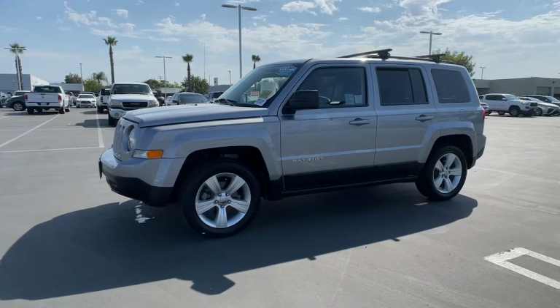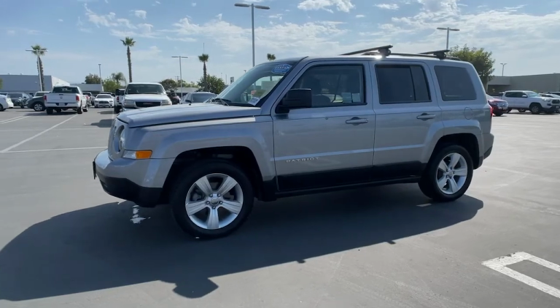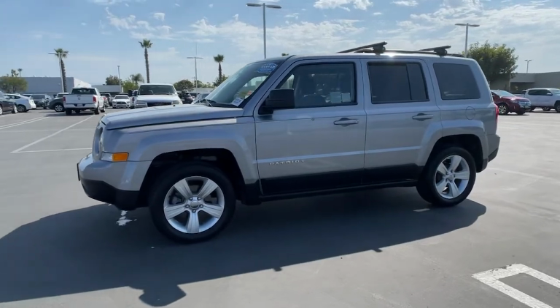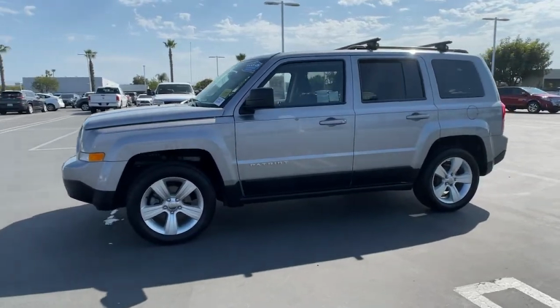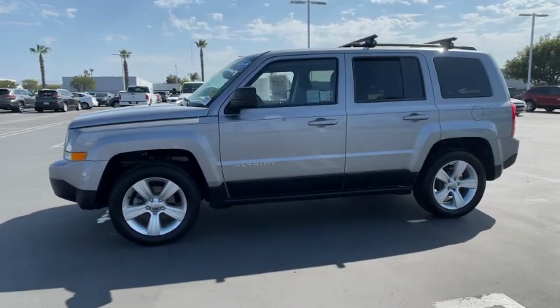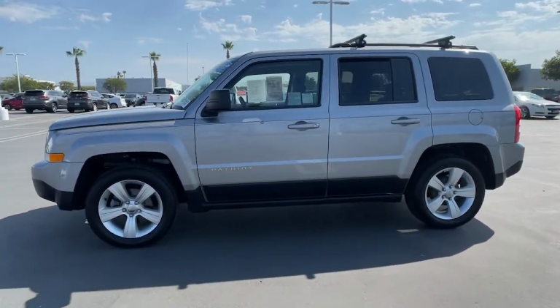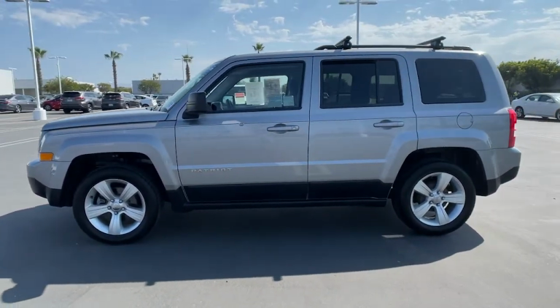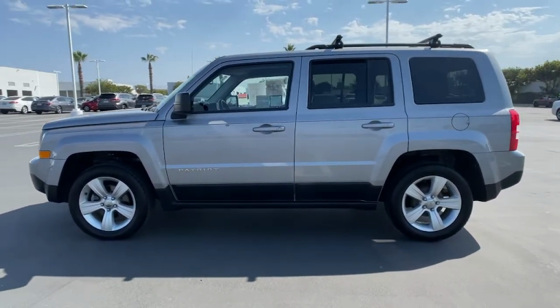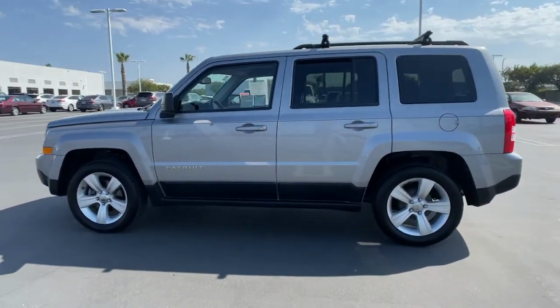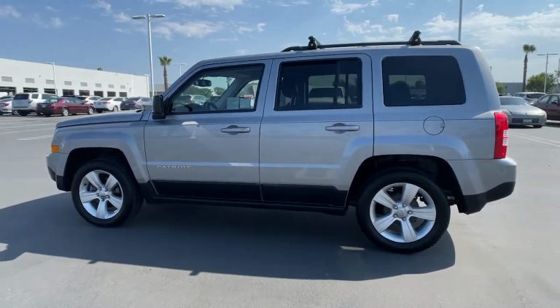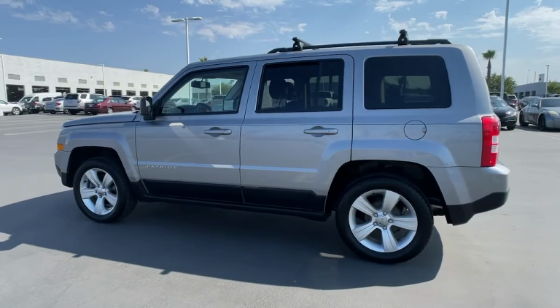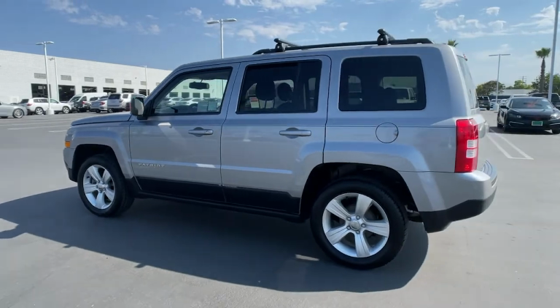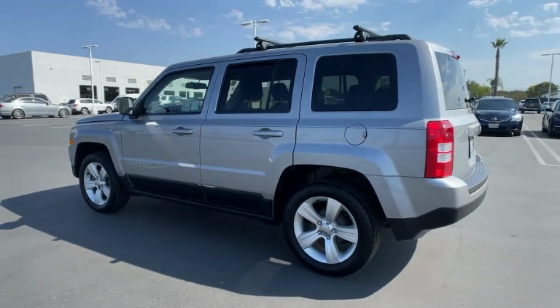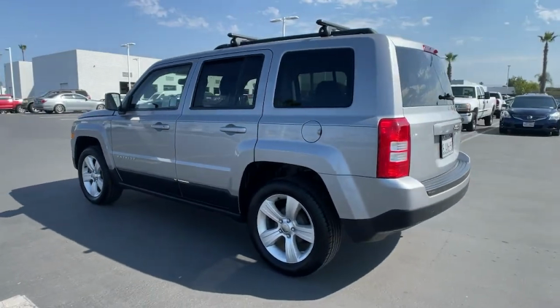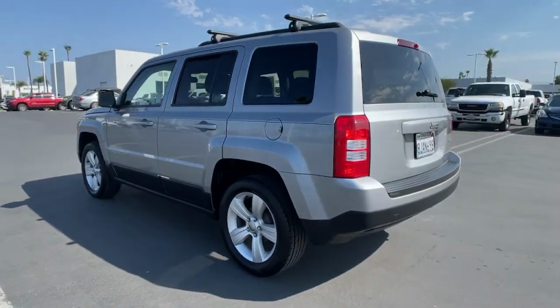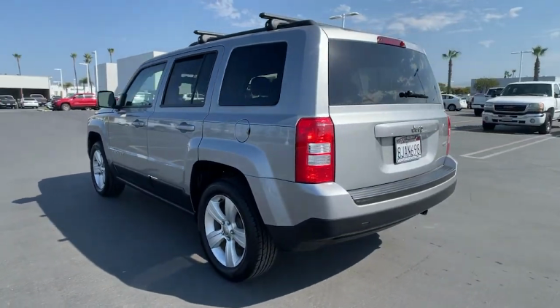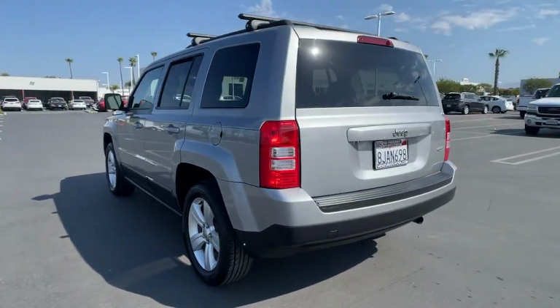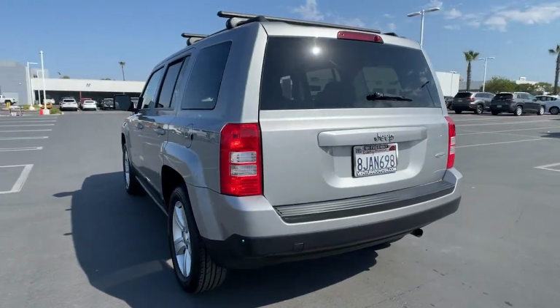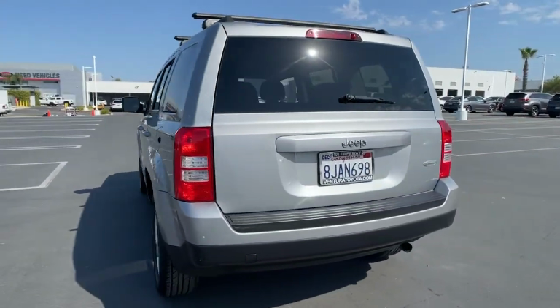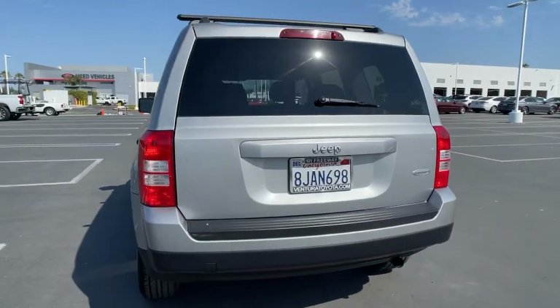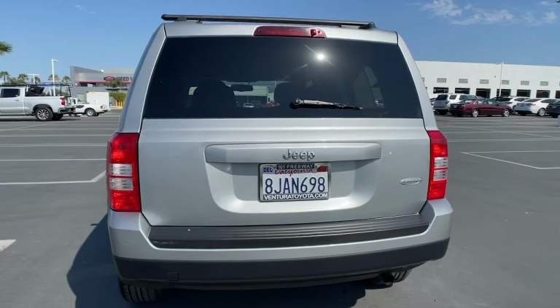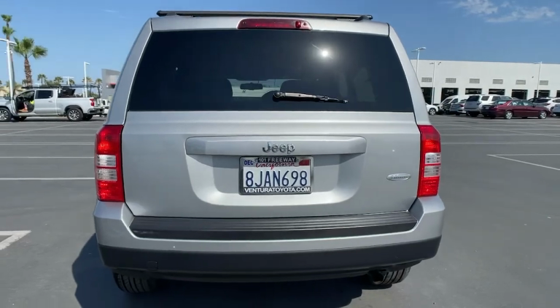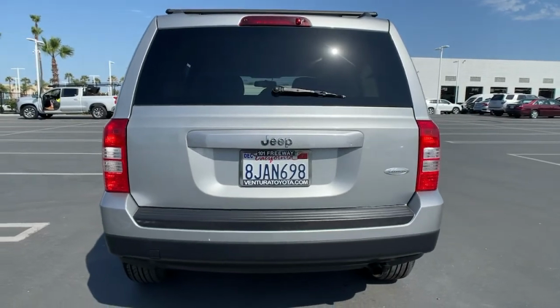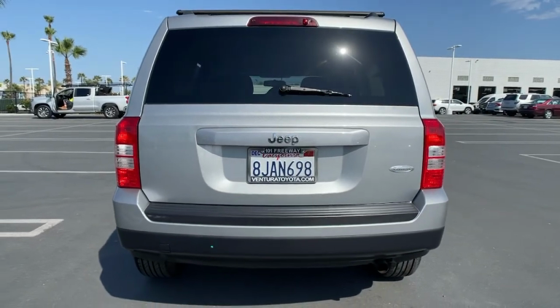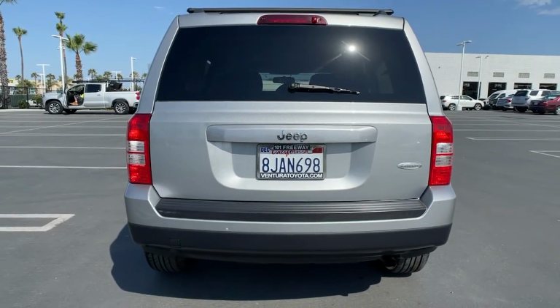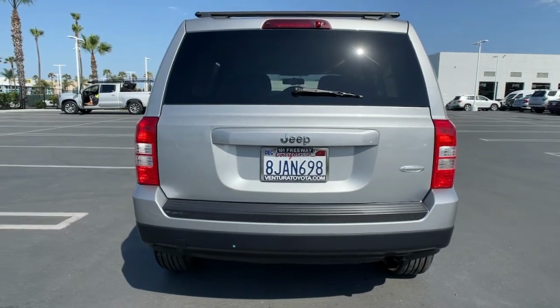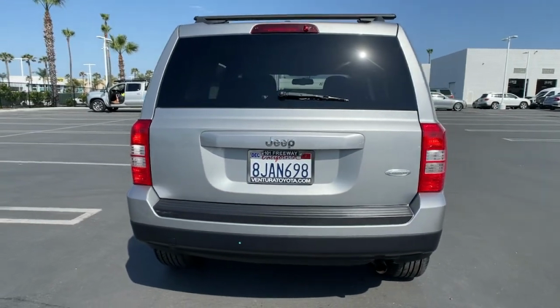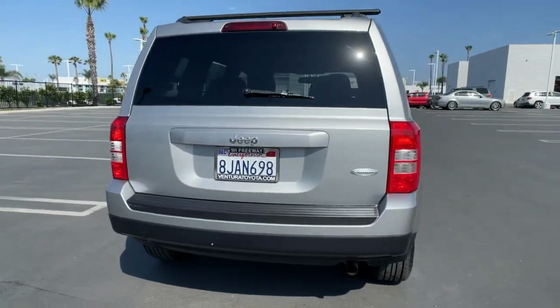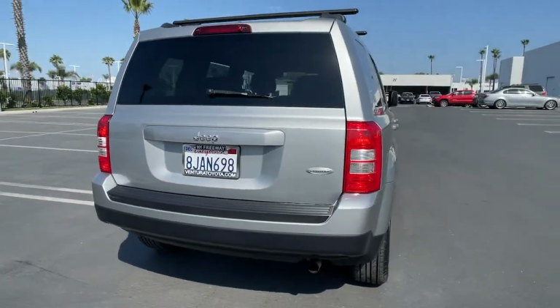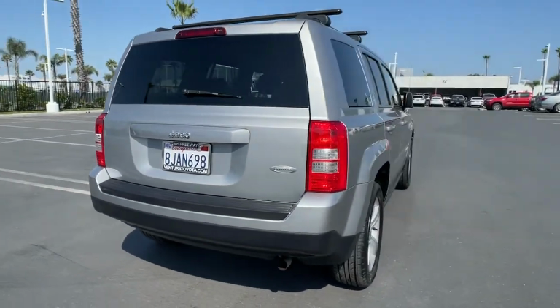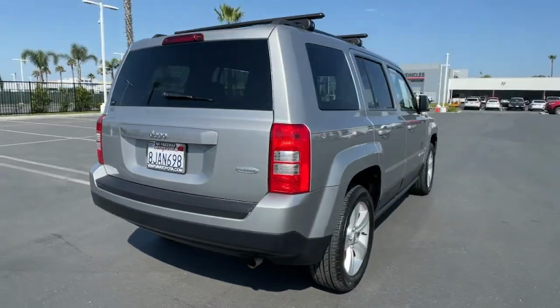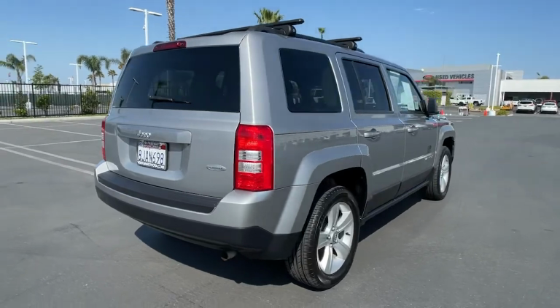You will love the features of this 2015 Jeep Patriot. With less than 45,000 miles on the odometer, this vehicle stands out from the rest. Prepare to take your driving pleasure to new heights and enjoy the best of modern efficiency and style.